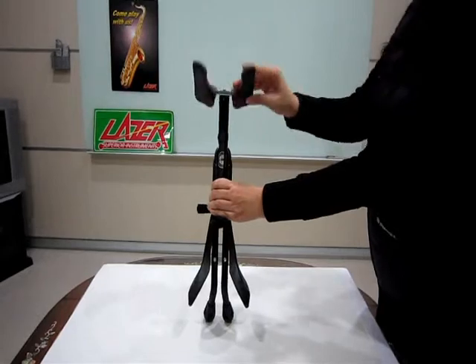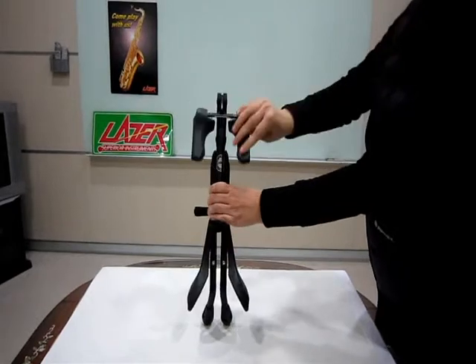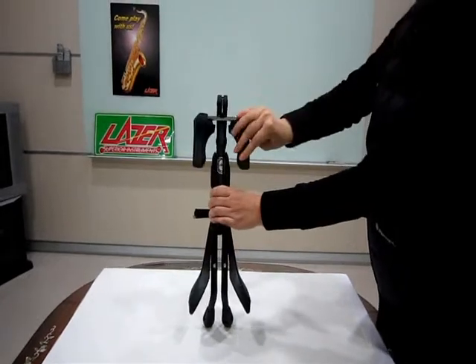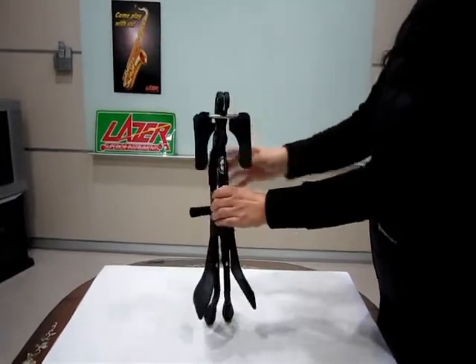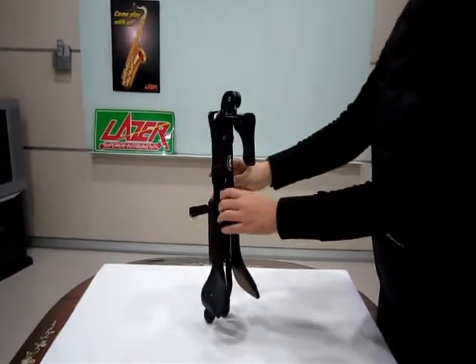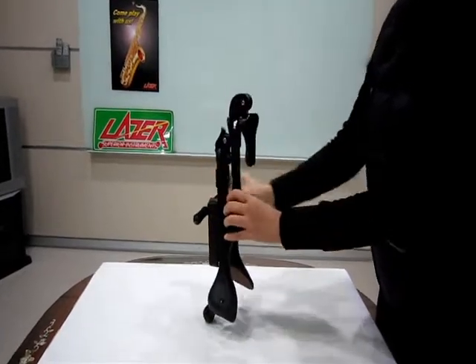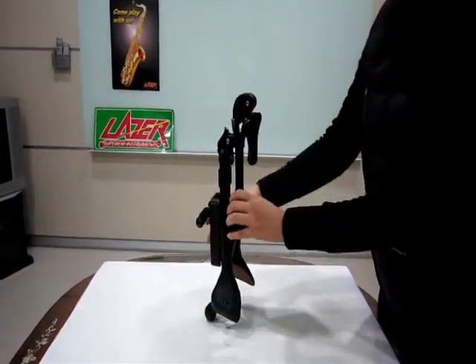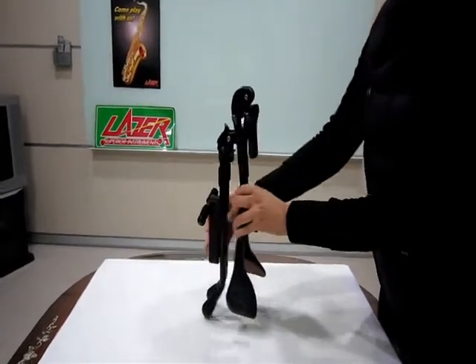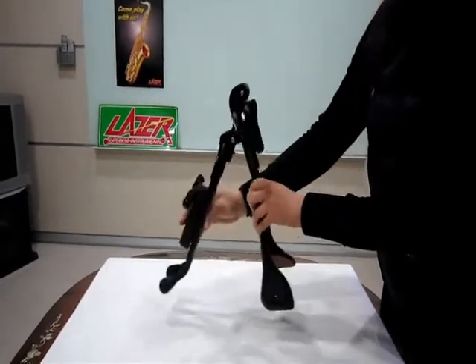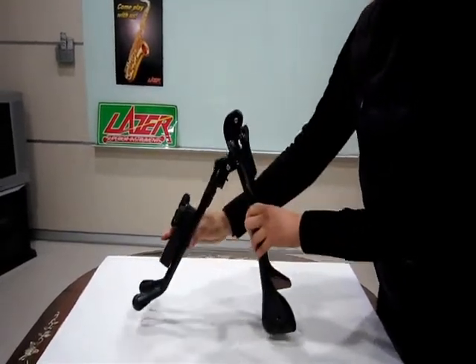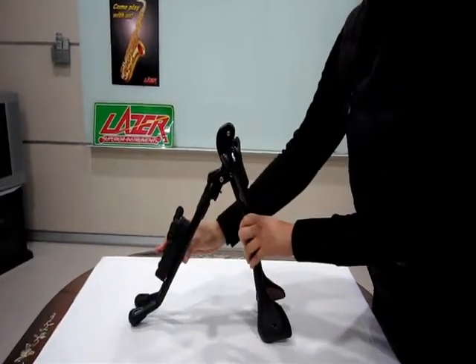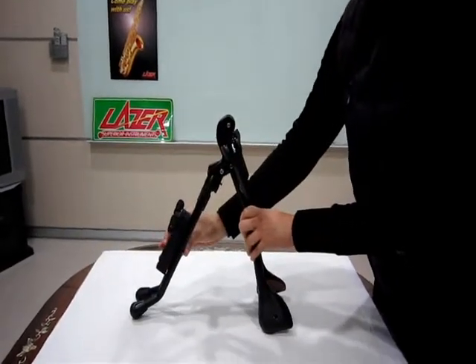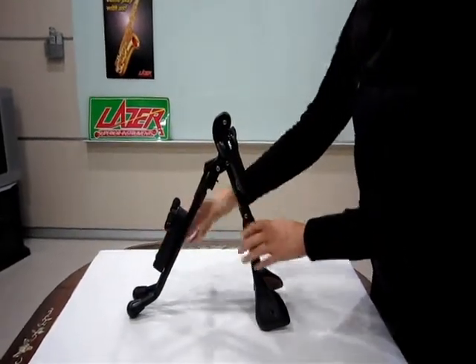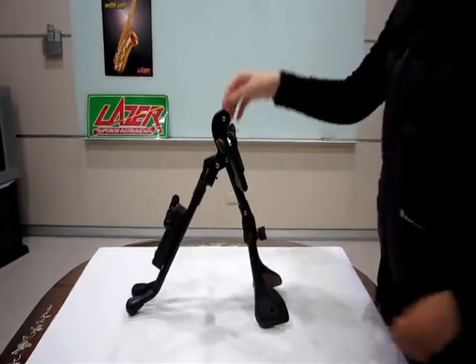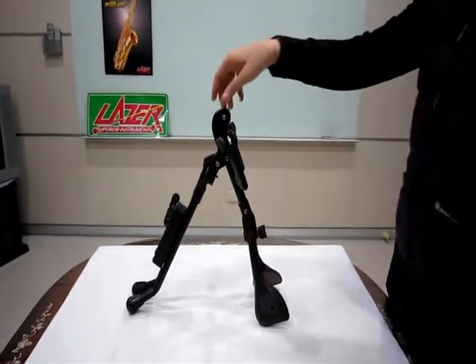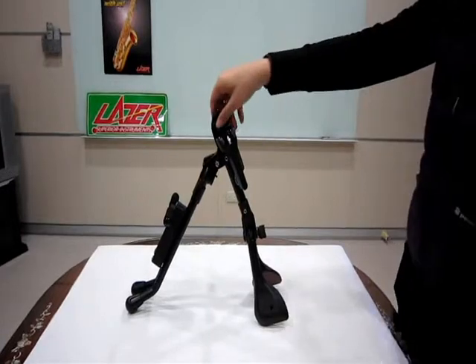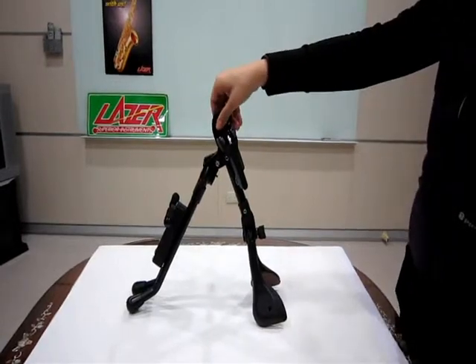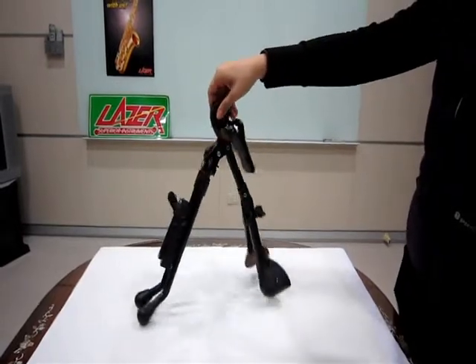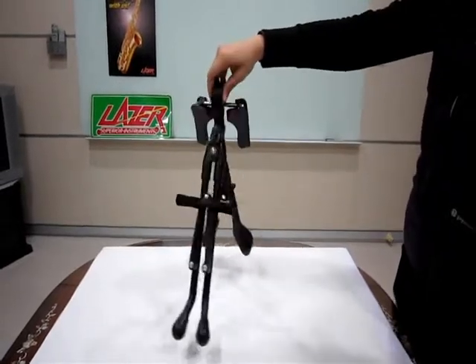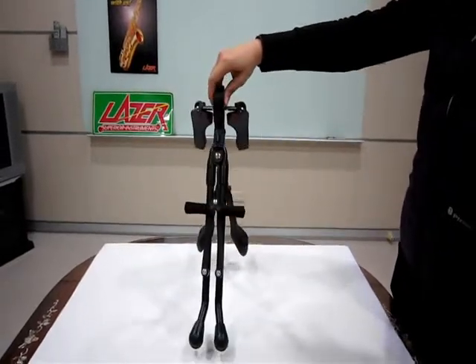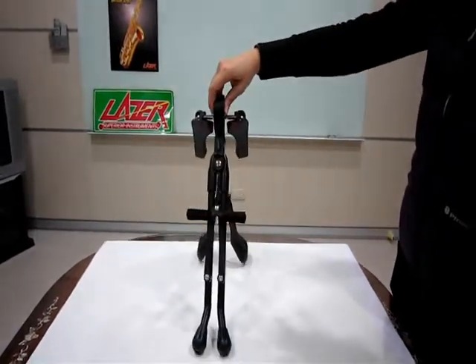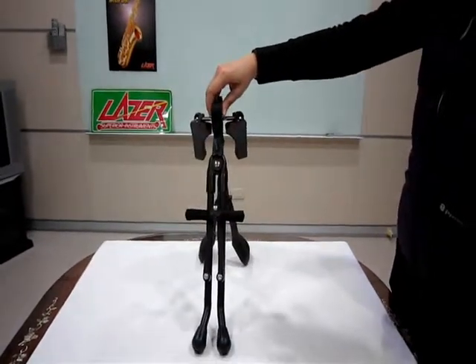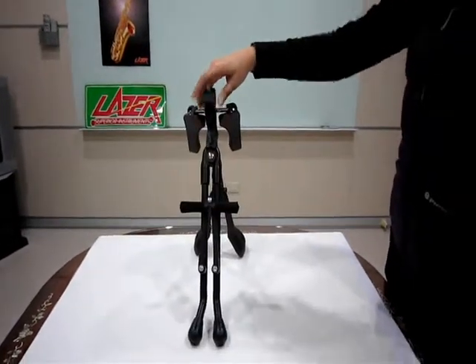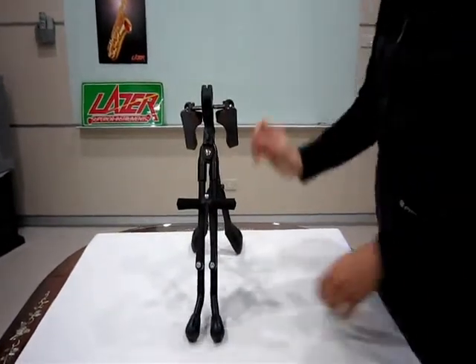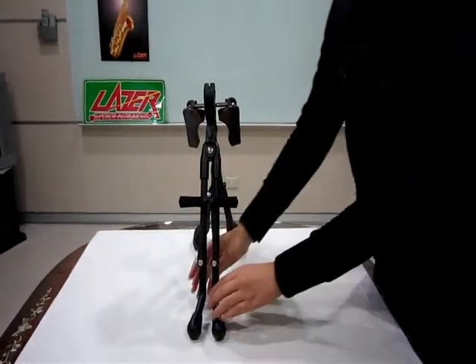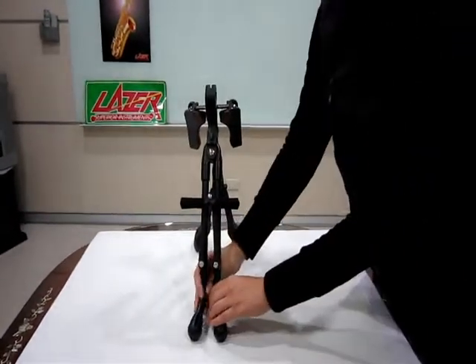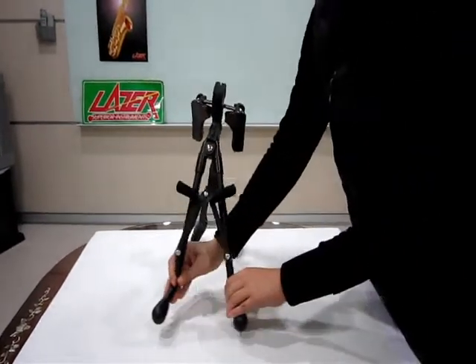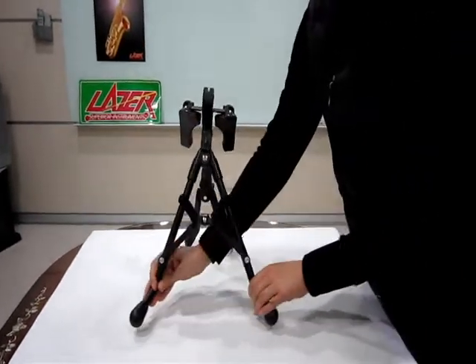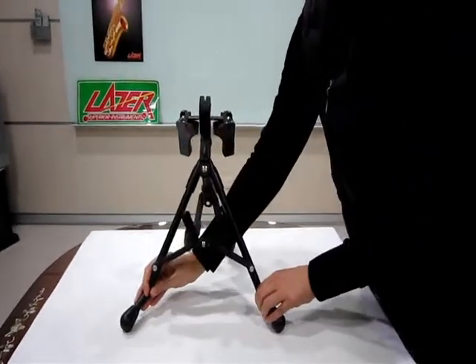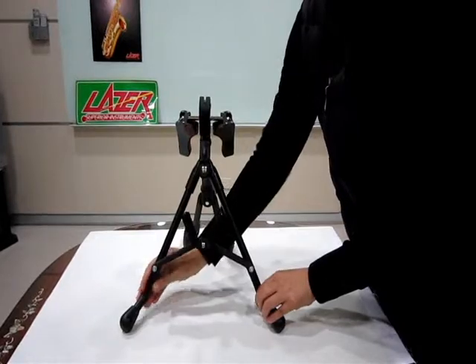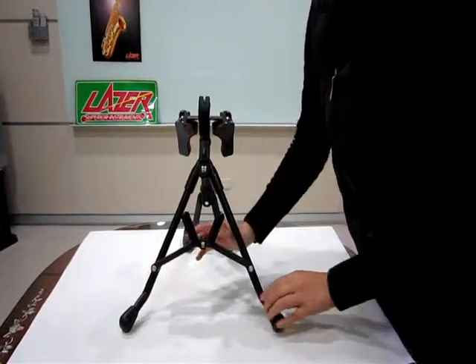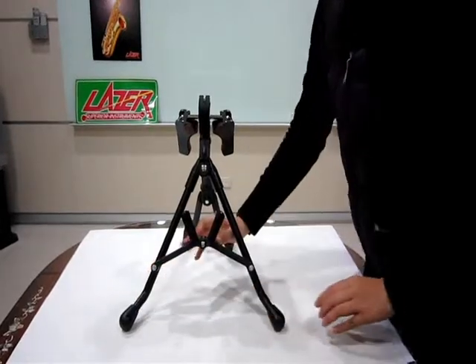Now, we are showing how to unfold and use this stand. Unfold the front and back unit. Then unfold the left and right tubes.